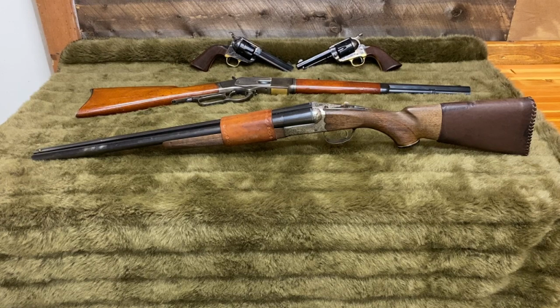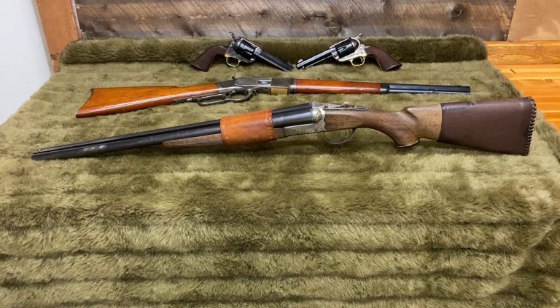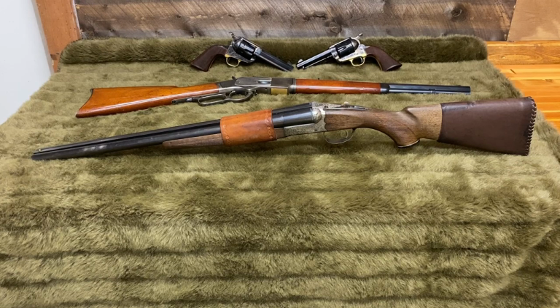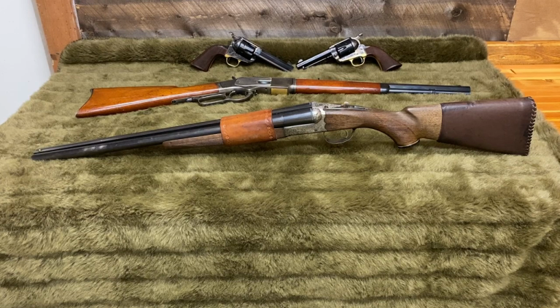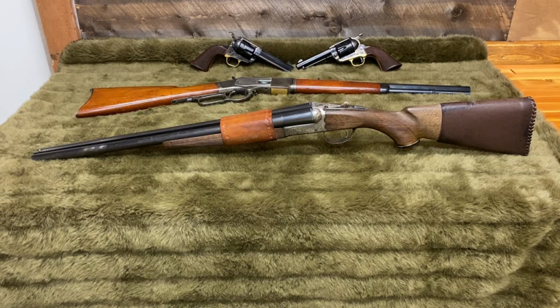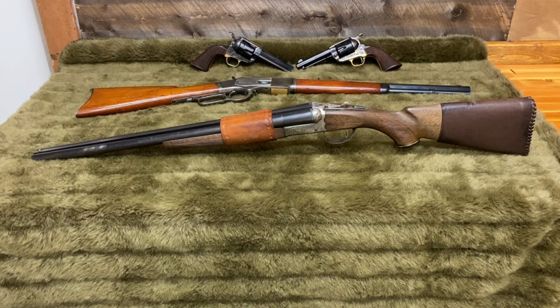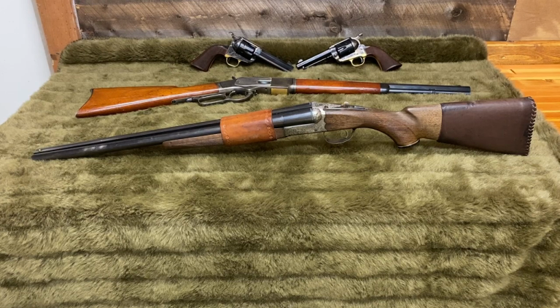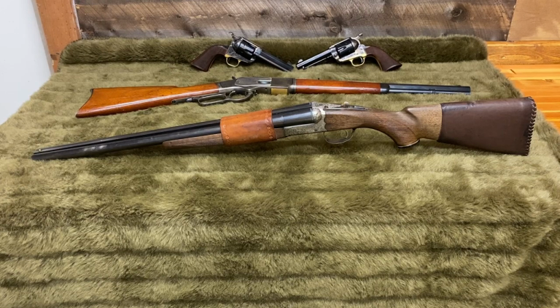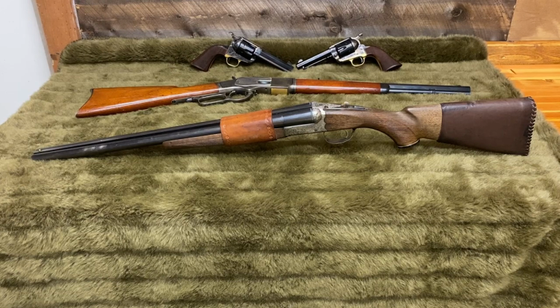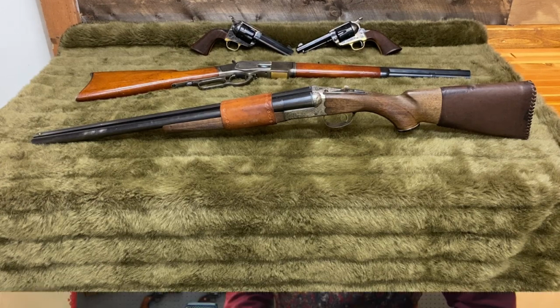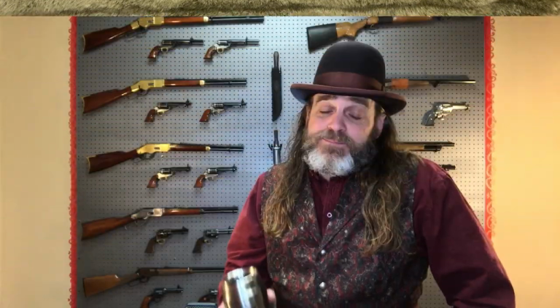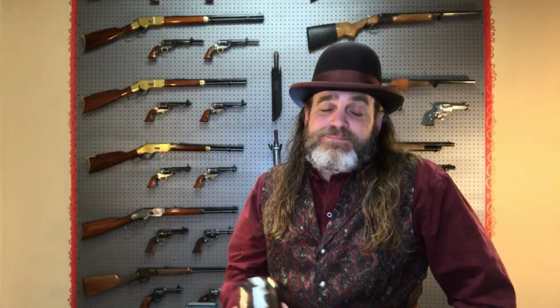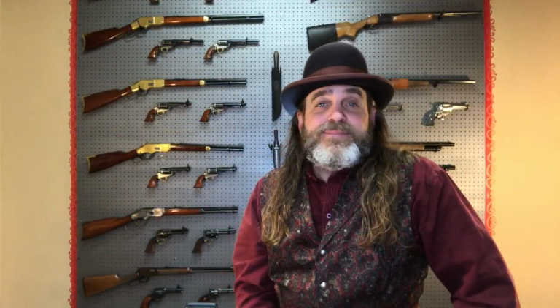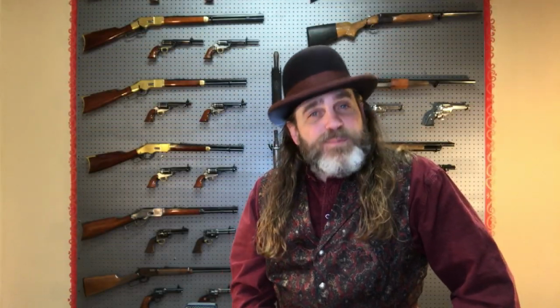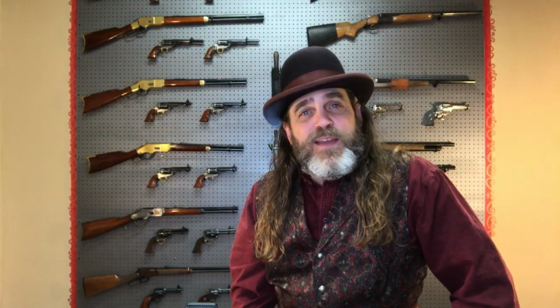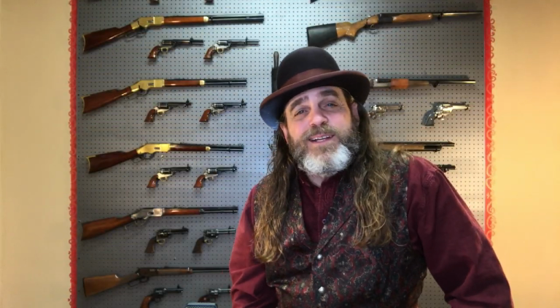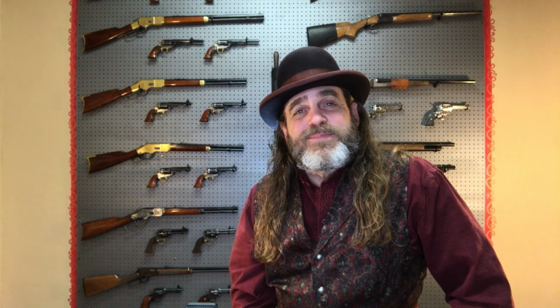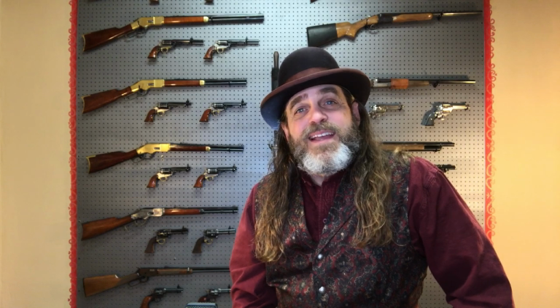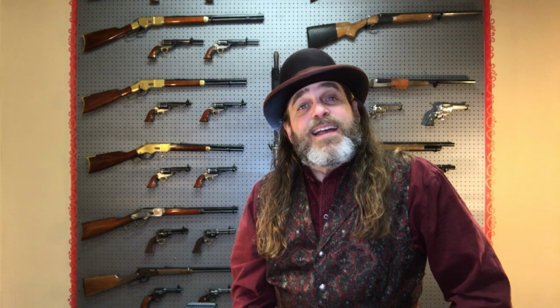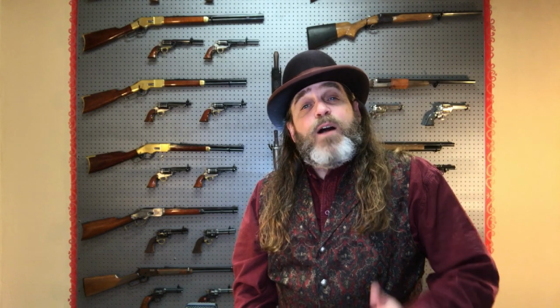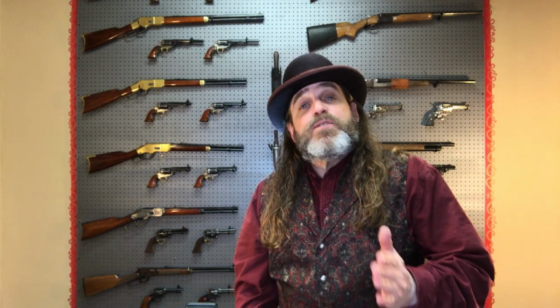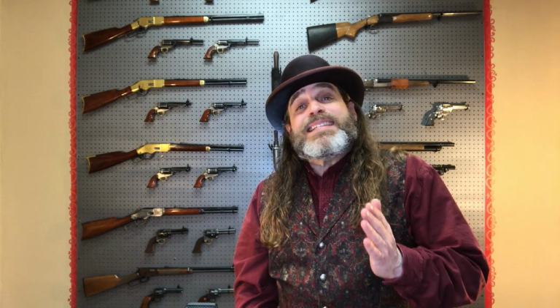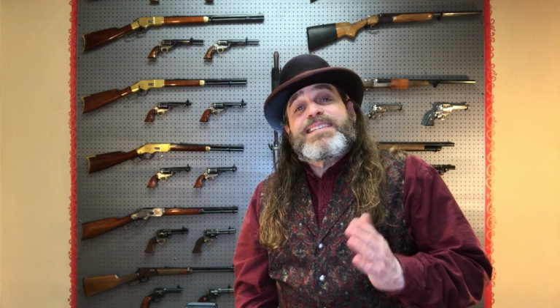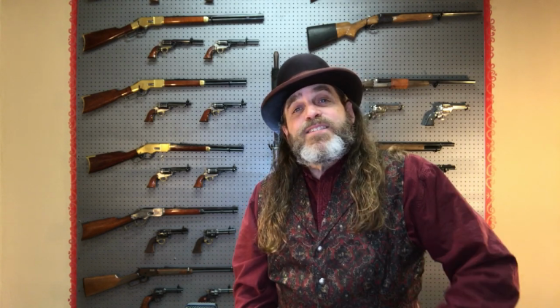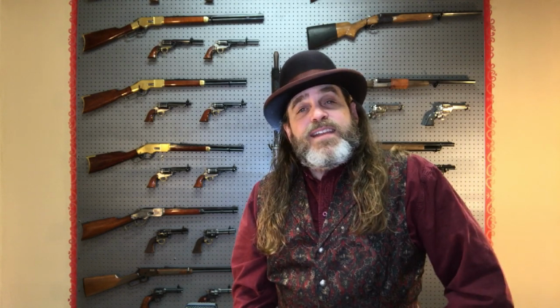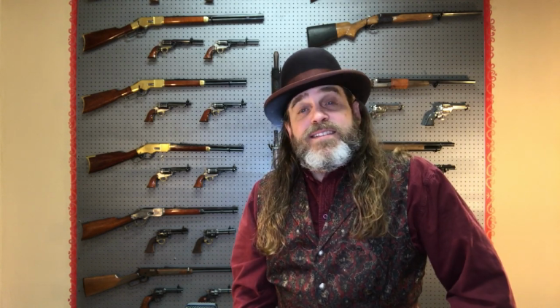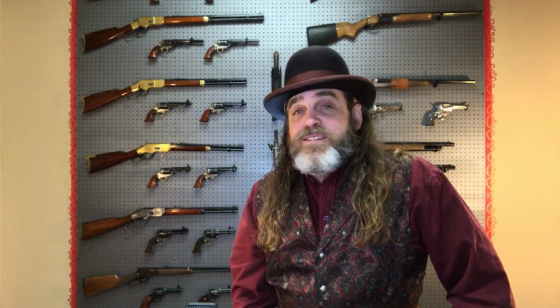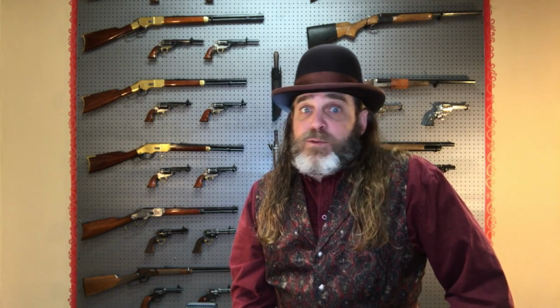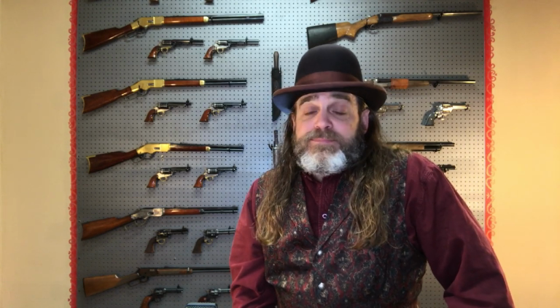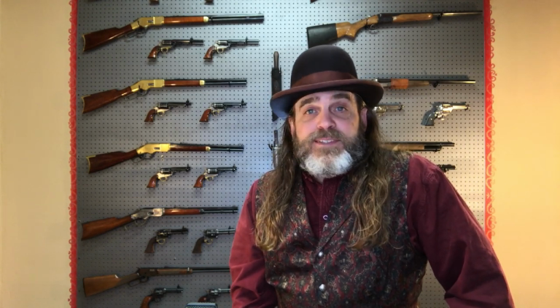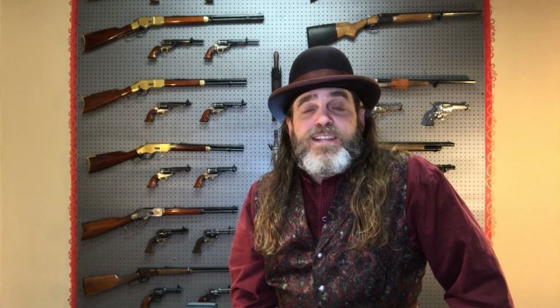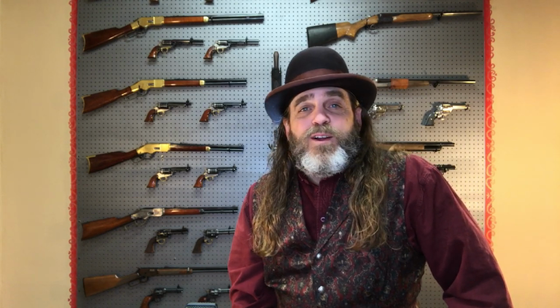The shotgun will stay the same because it's my favorite. I'll be shooting six stages again today, so let's get started.